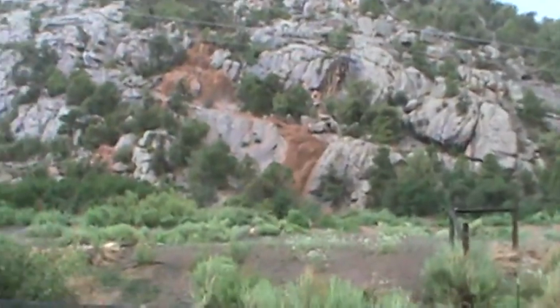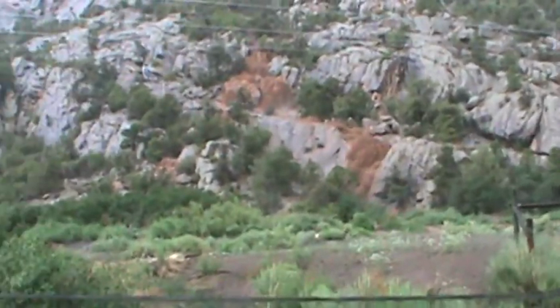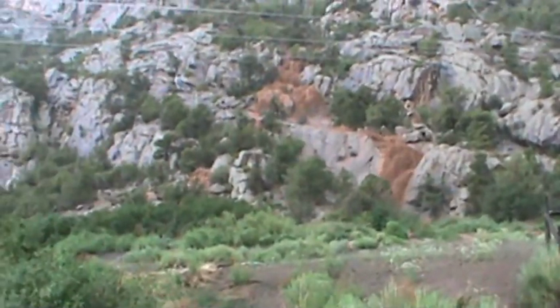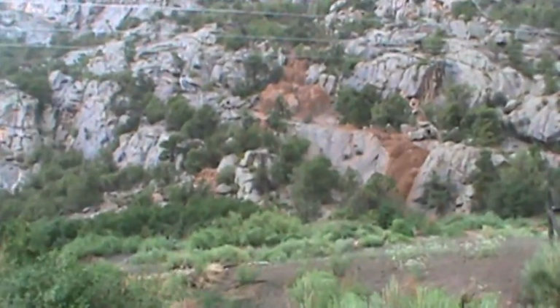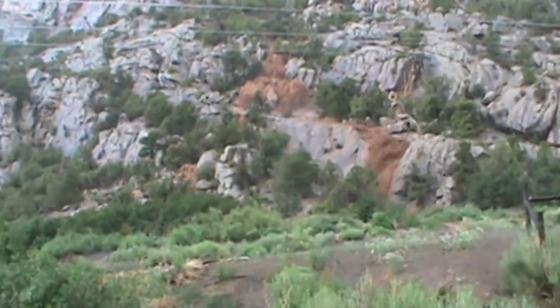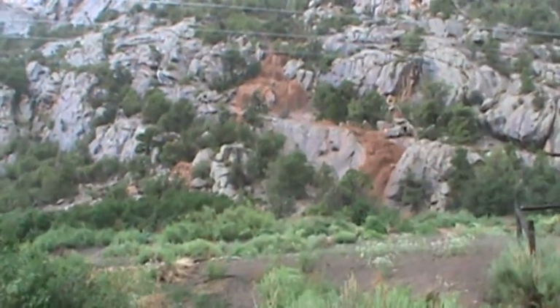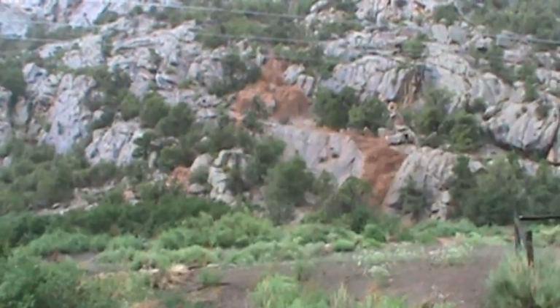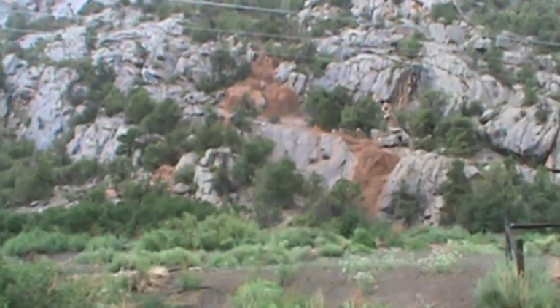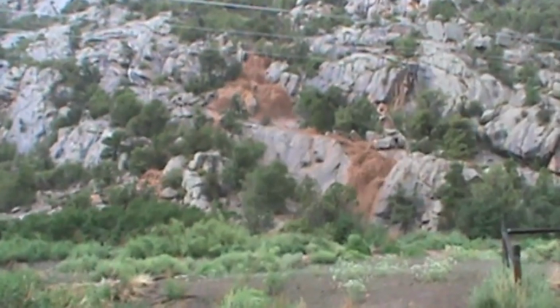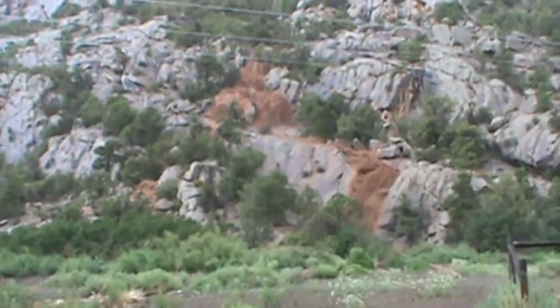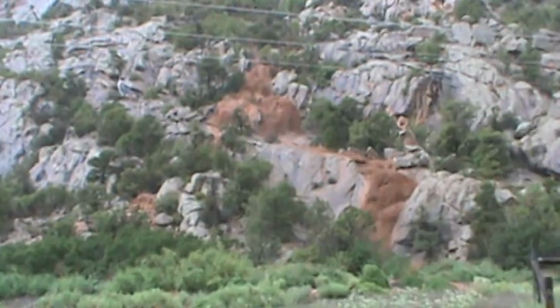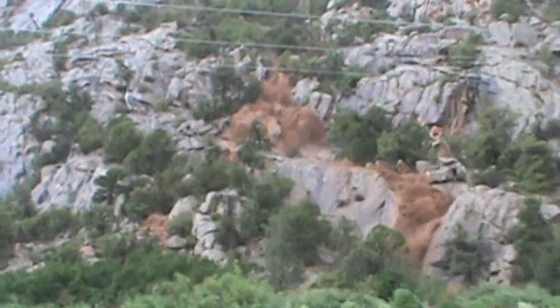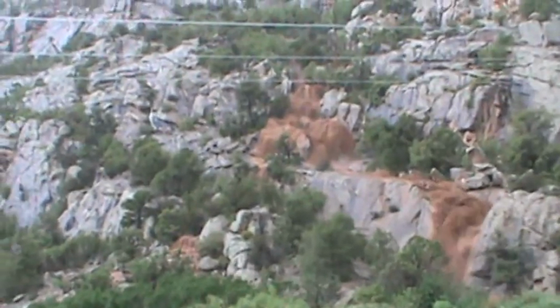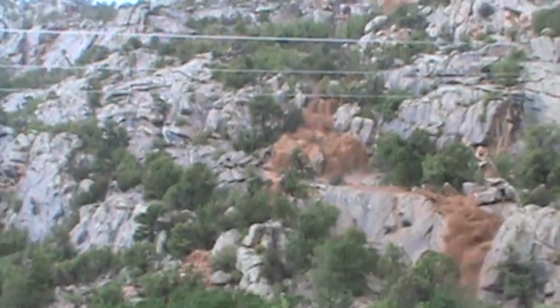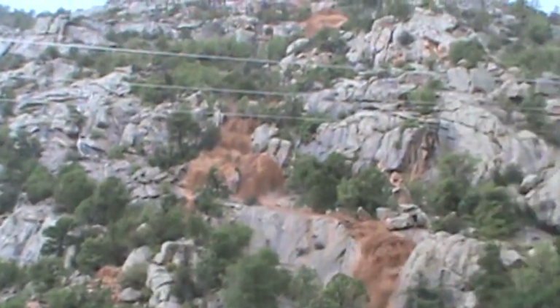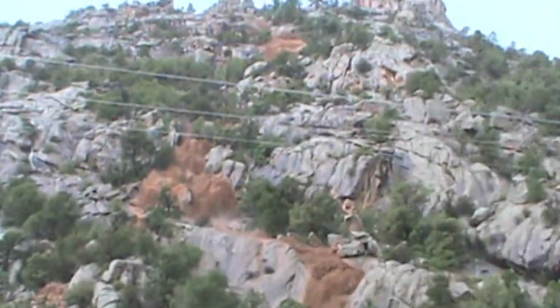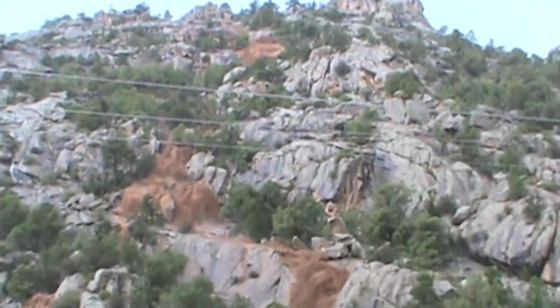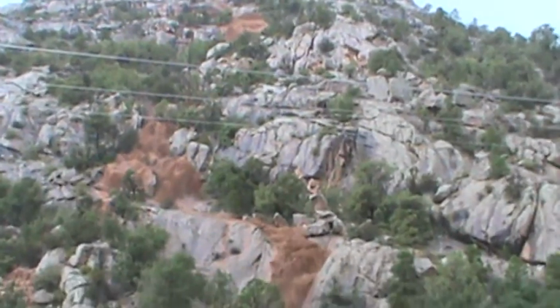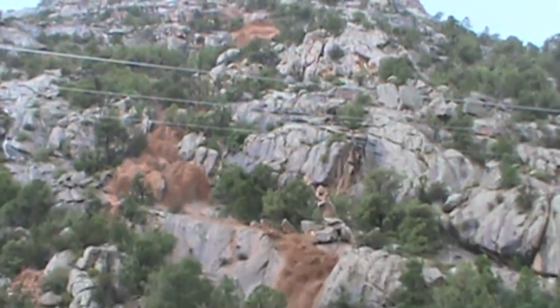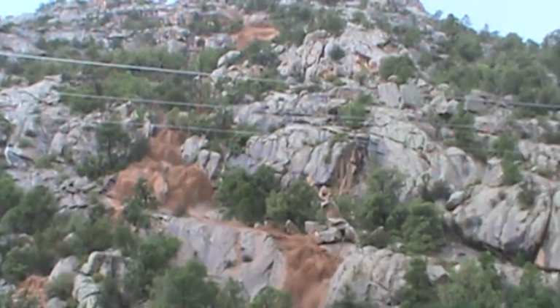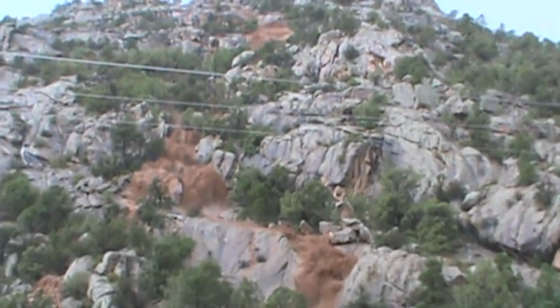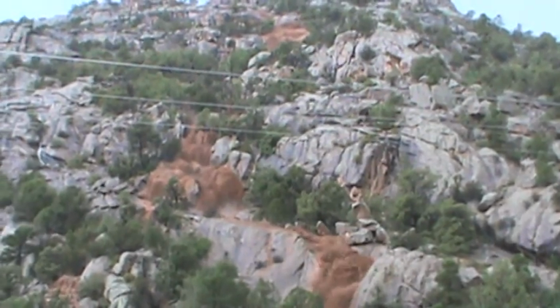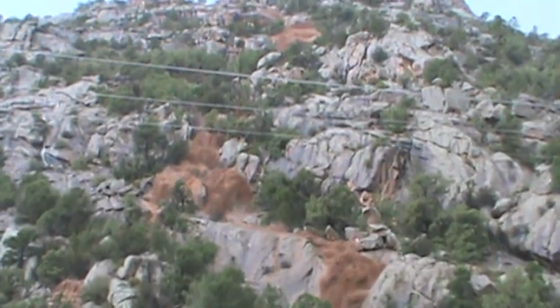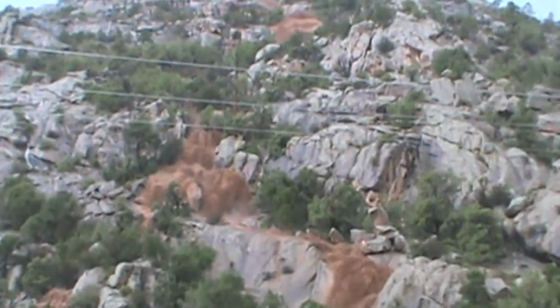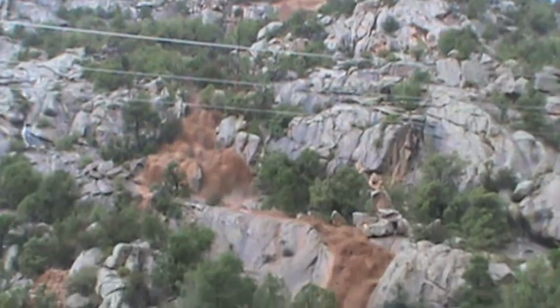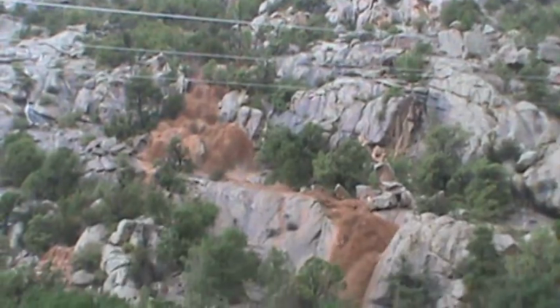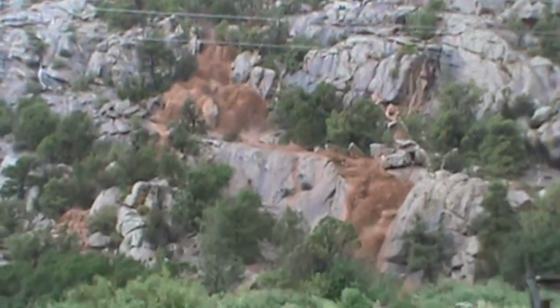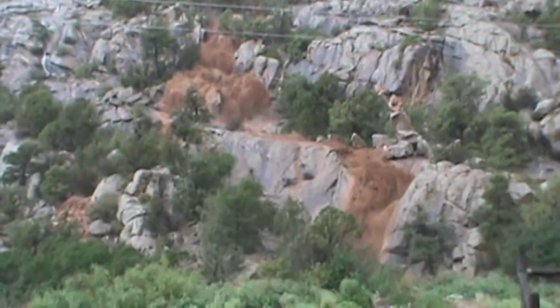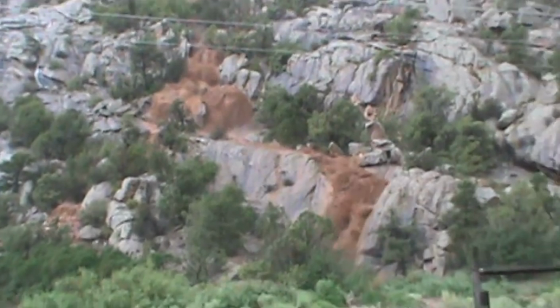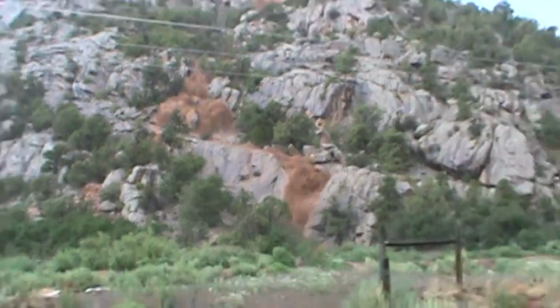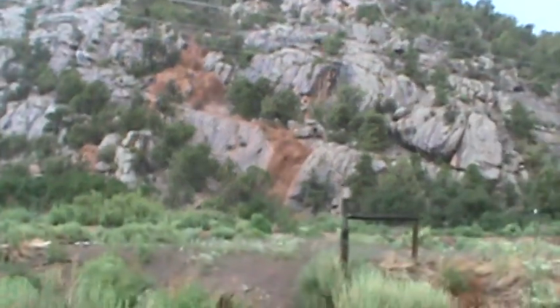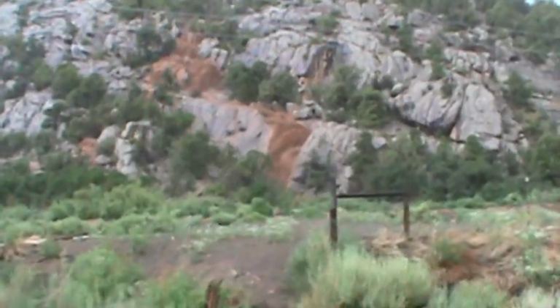That is awesome. That is raging down the hill. Look at all that sand. There's probably rock sedimentary — that's what it looks like. Yeah, that's from Santa.